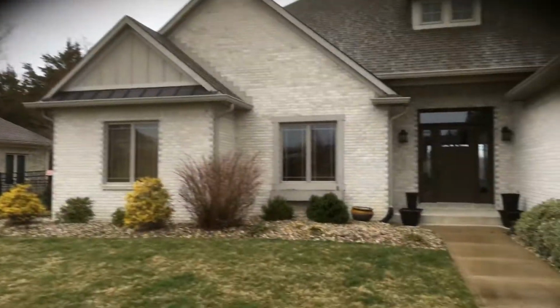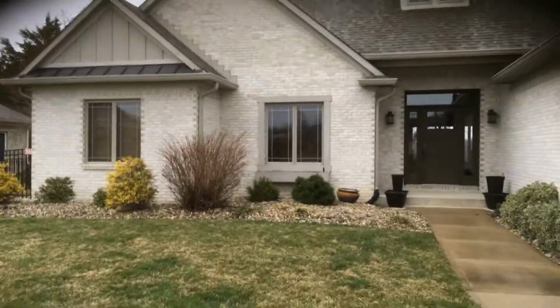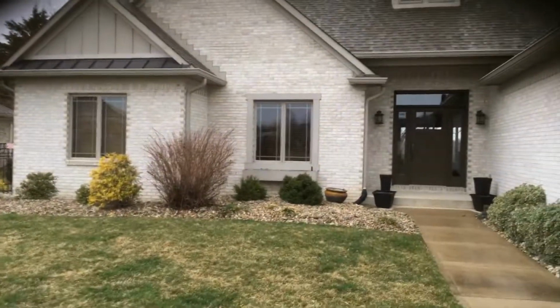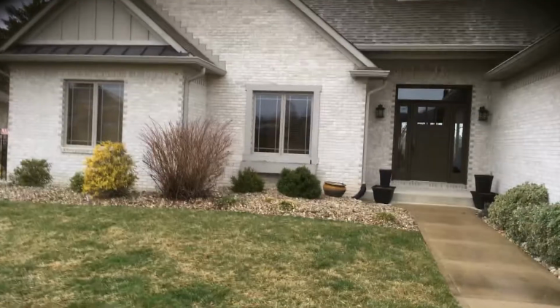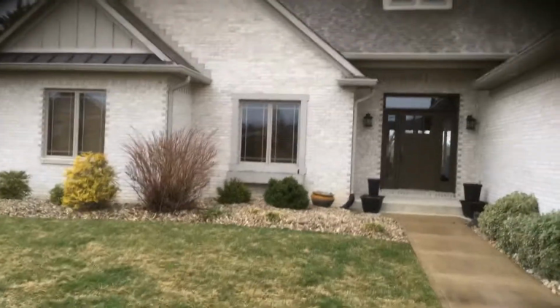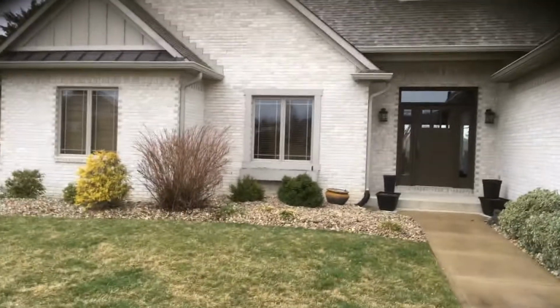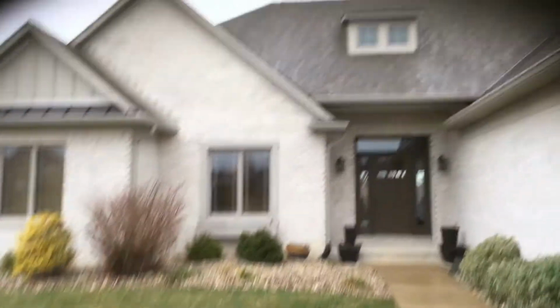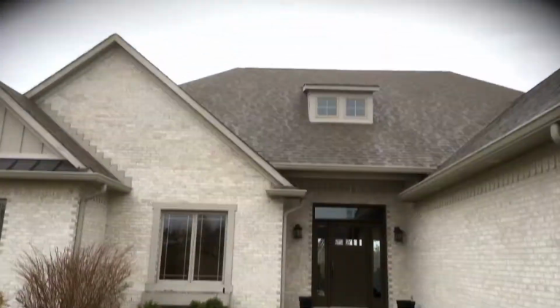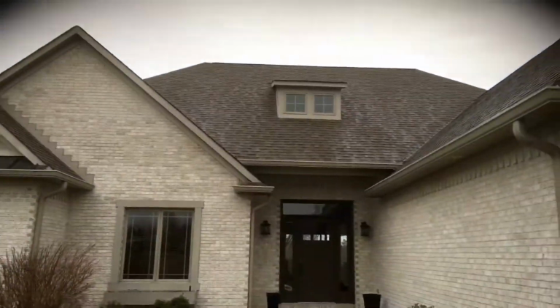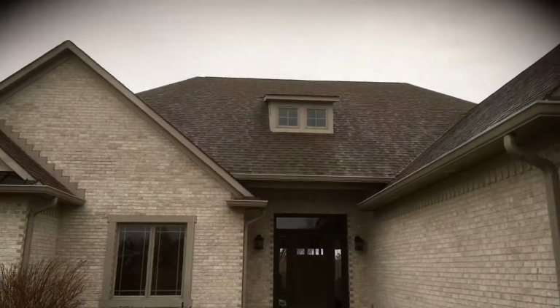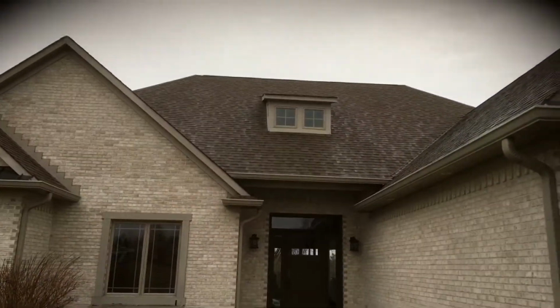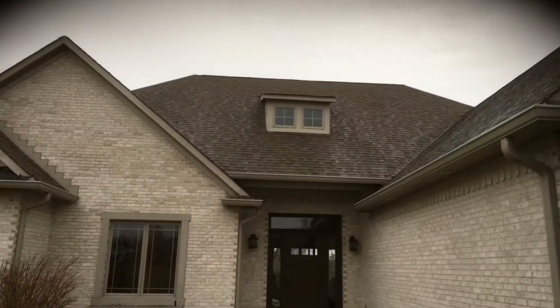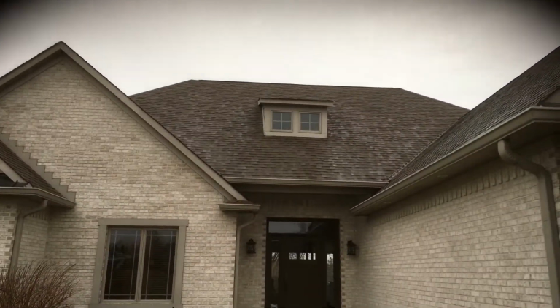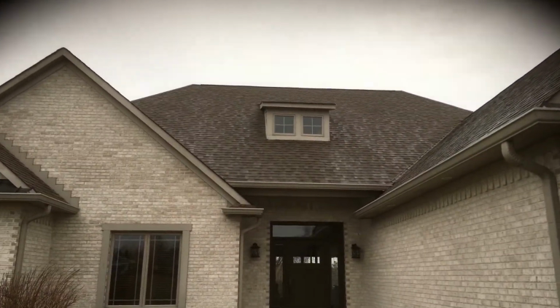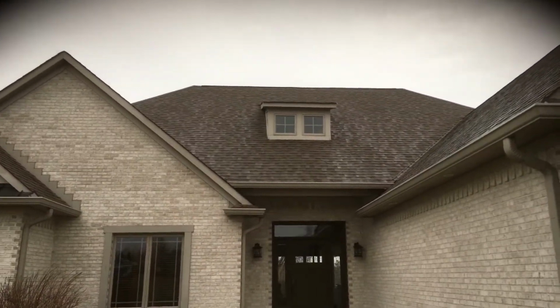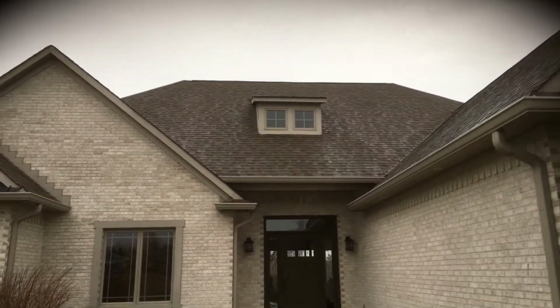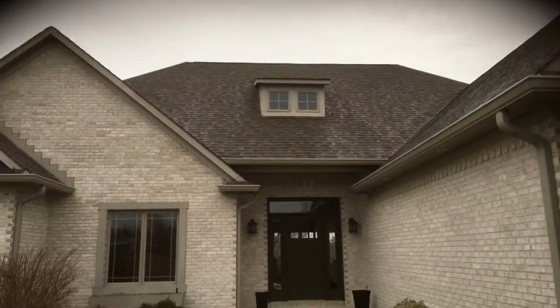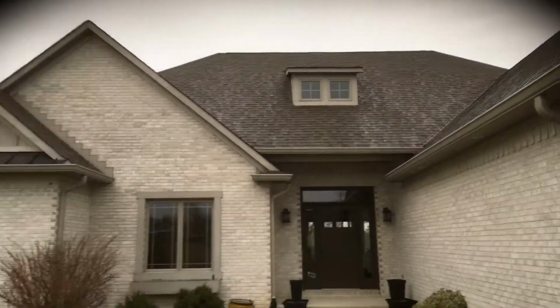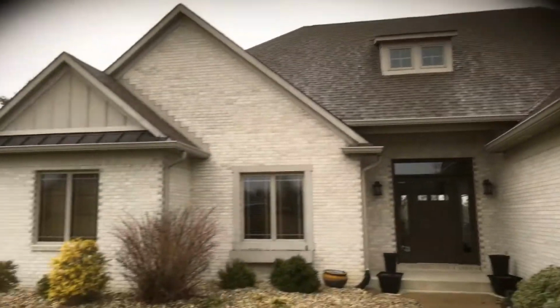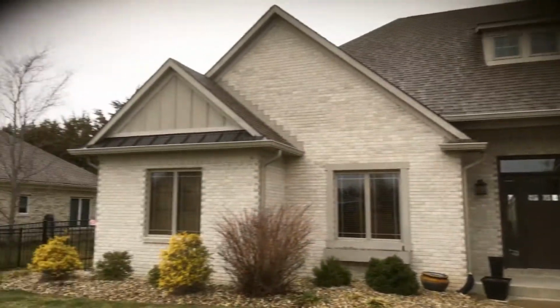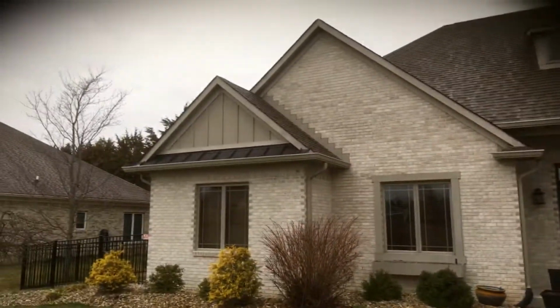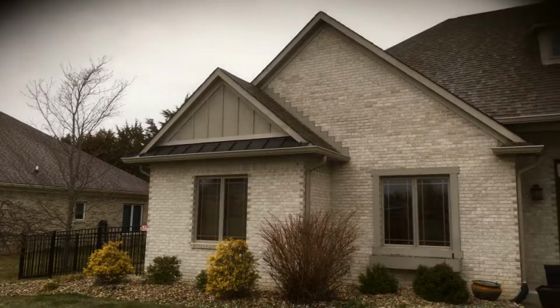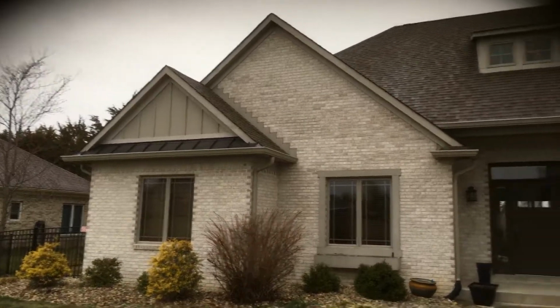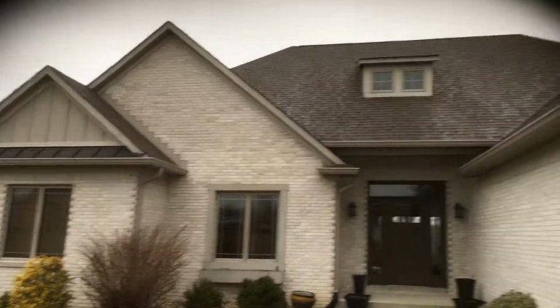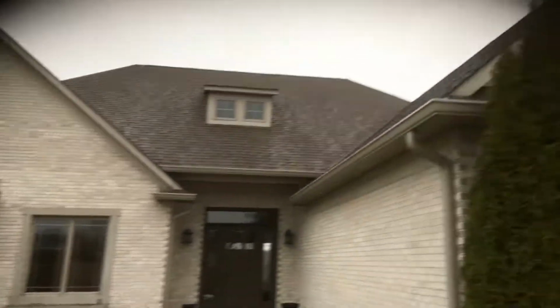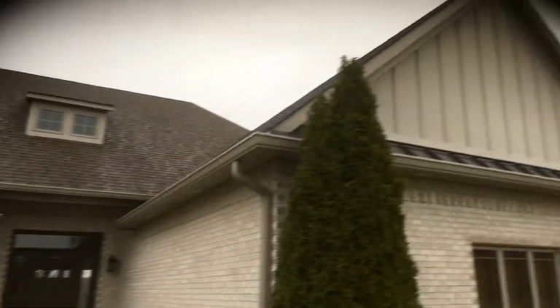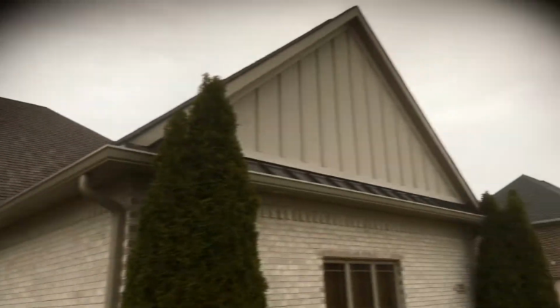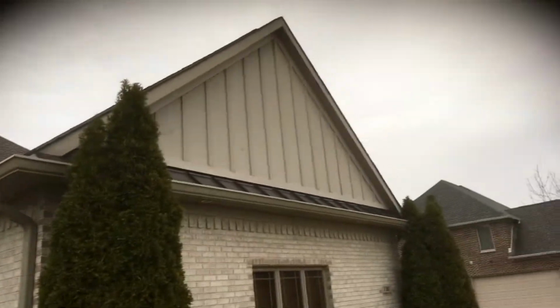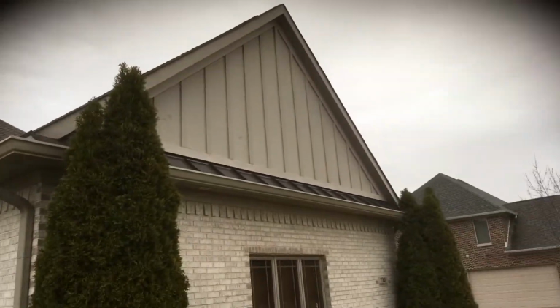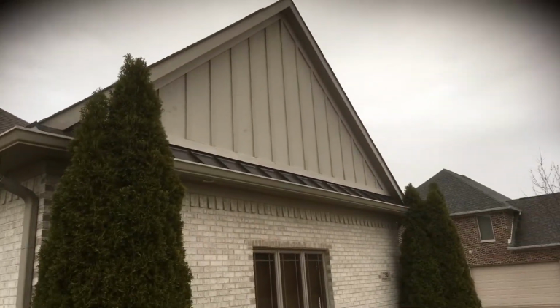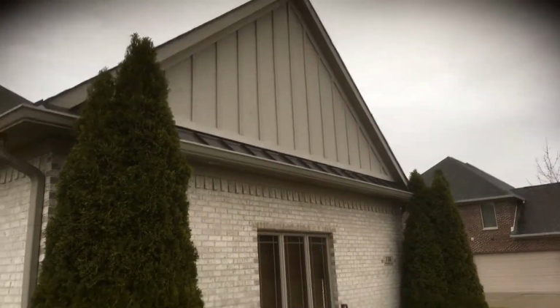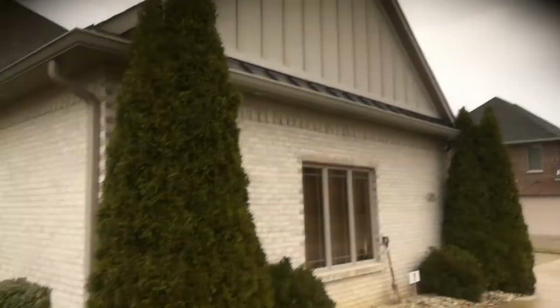There are a couple of window trims — this front window trim and then this dormer window trim up here — that we would be repainting. And then a couple of areas of siding on the front there.